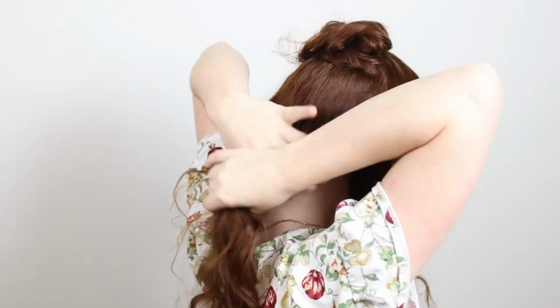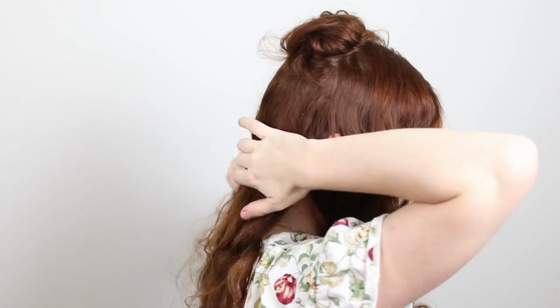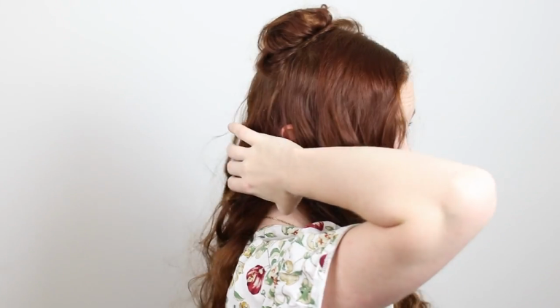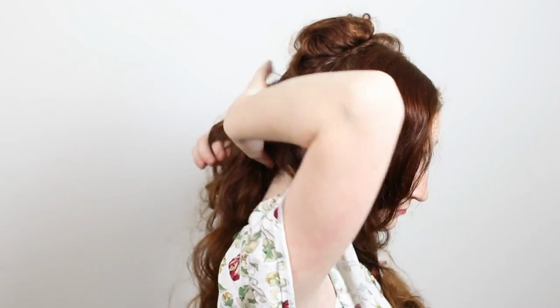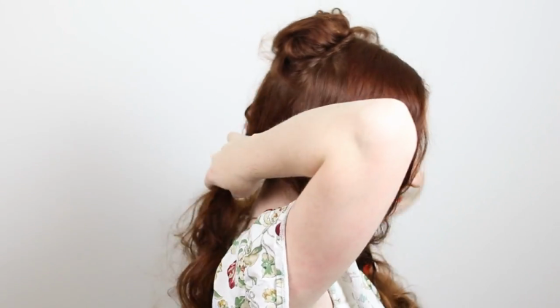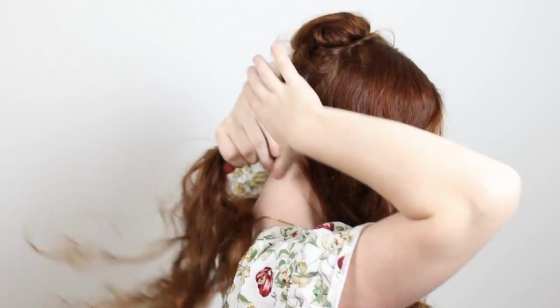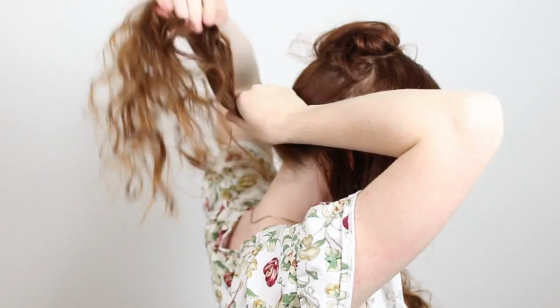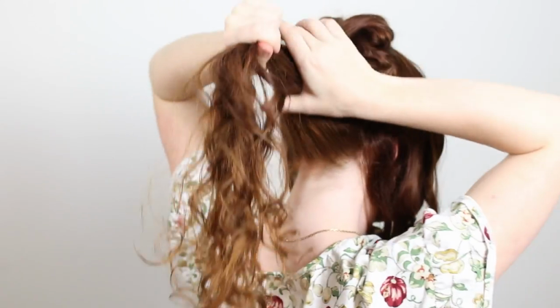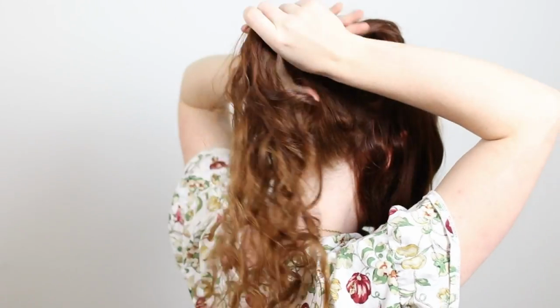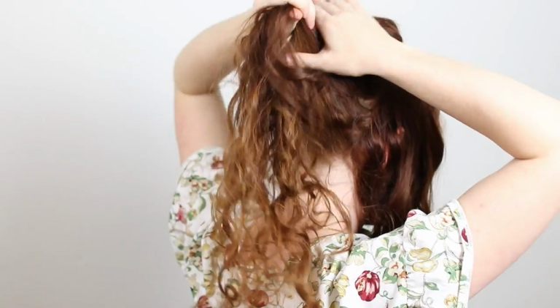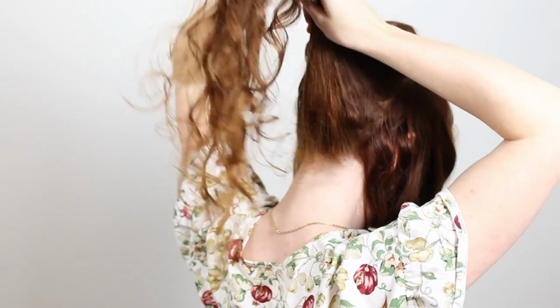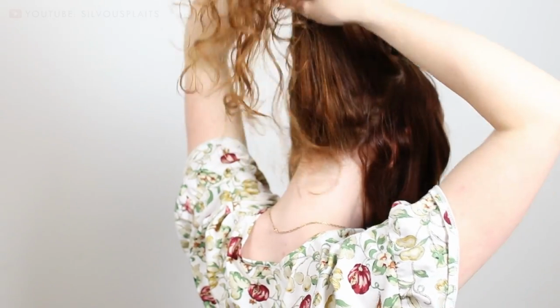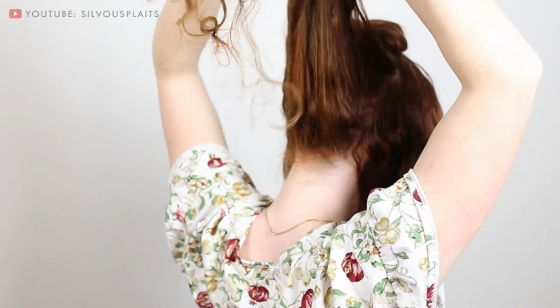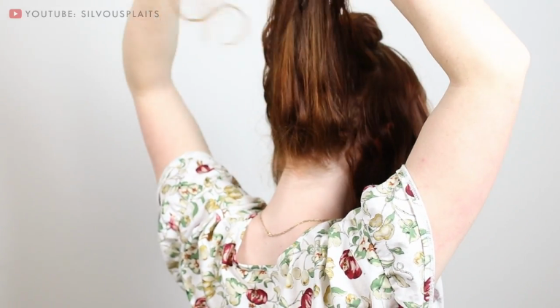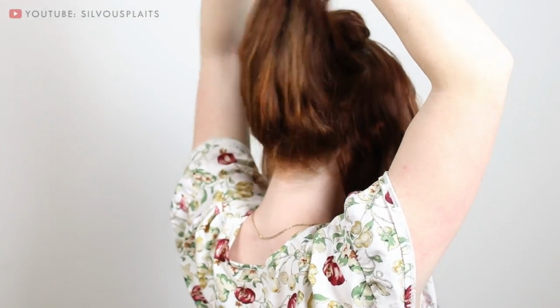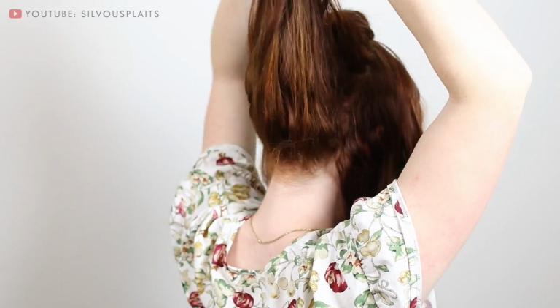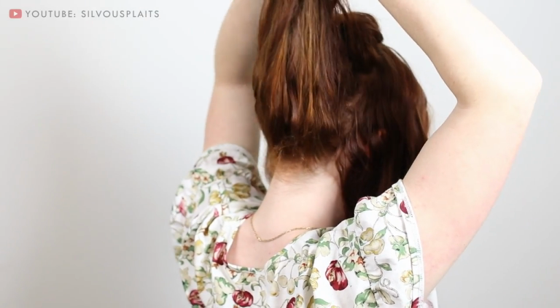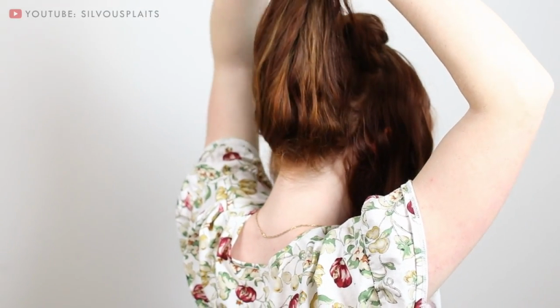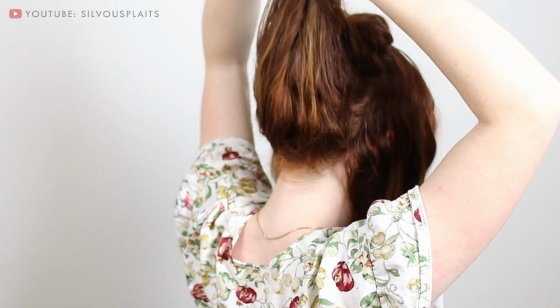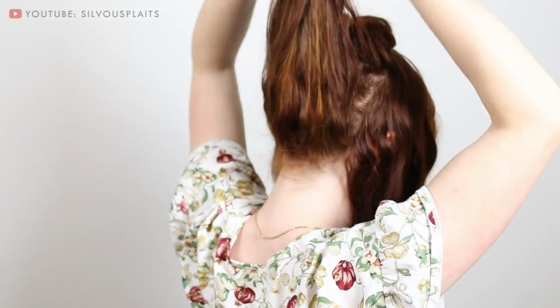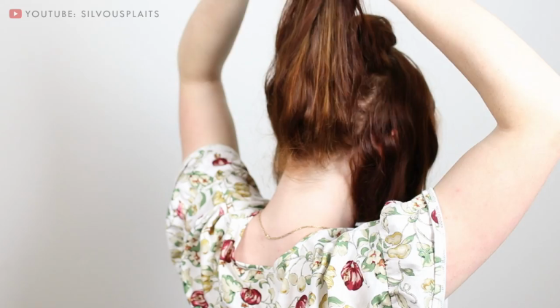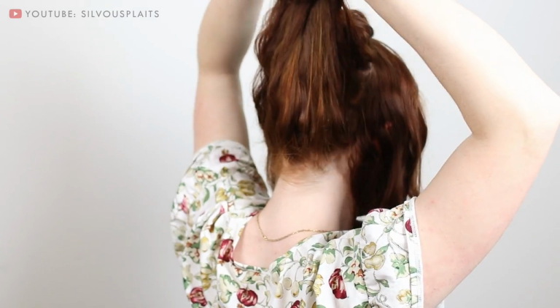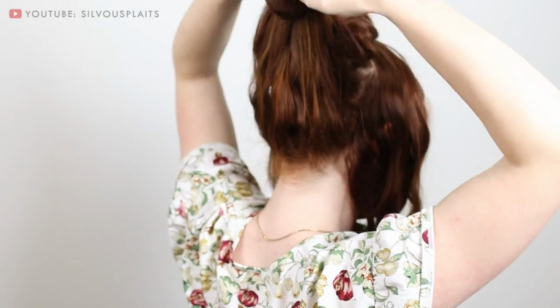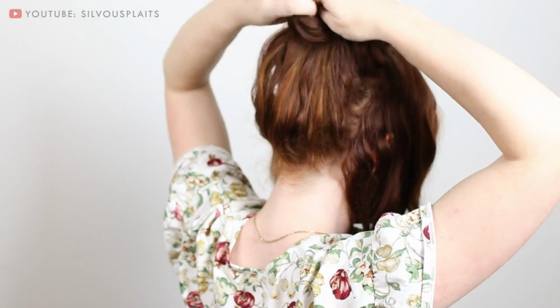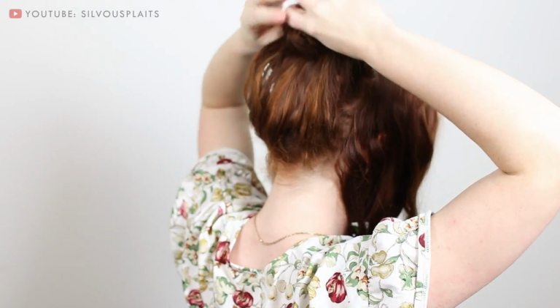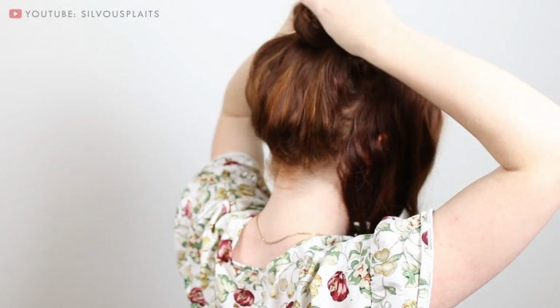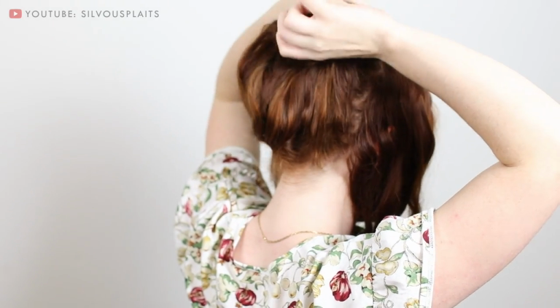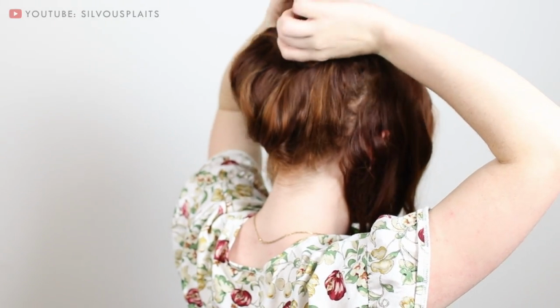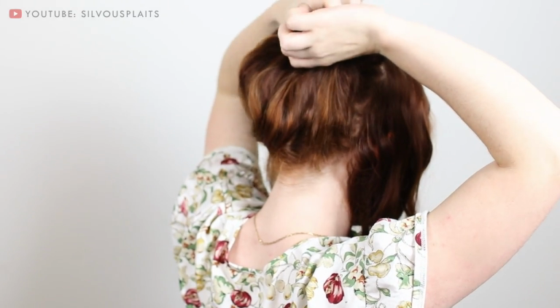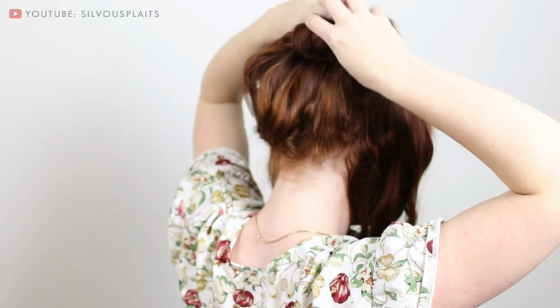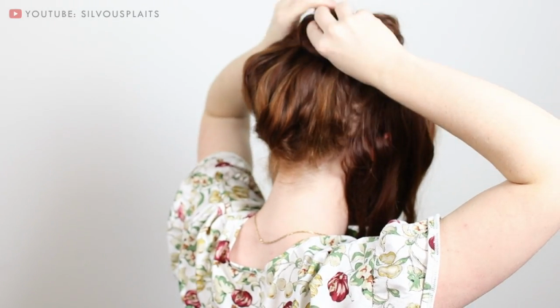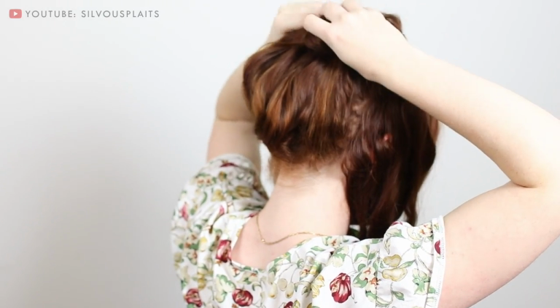Next, pick up the rest of the hair at the back of the head and also roll it up. This time though, make the roll facing backwards. Use a comb to brush the hair back really smooth and pin the roll right up behind the first one.